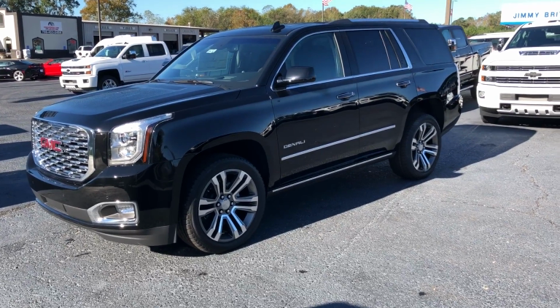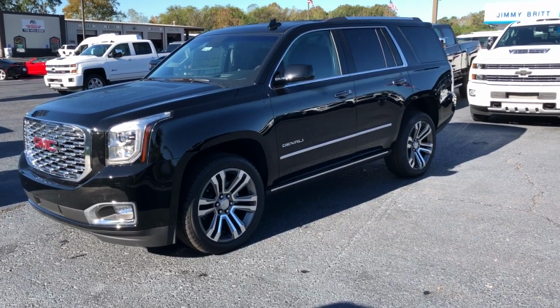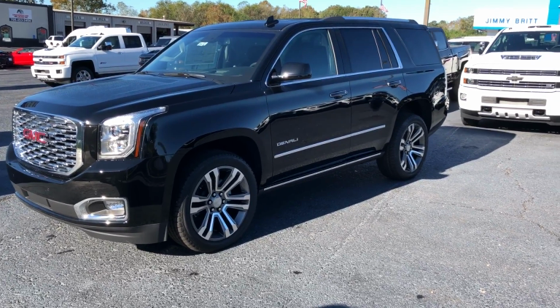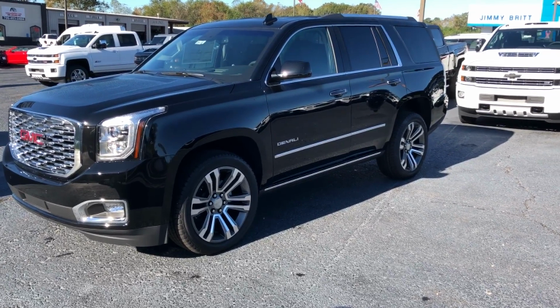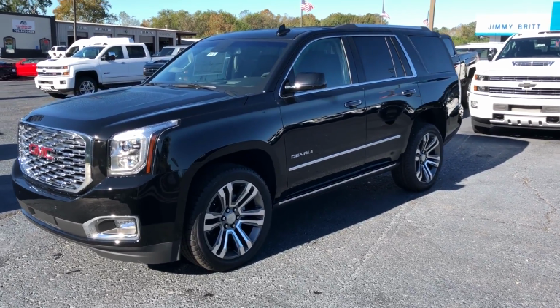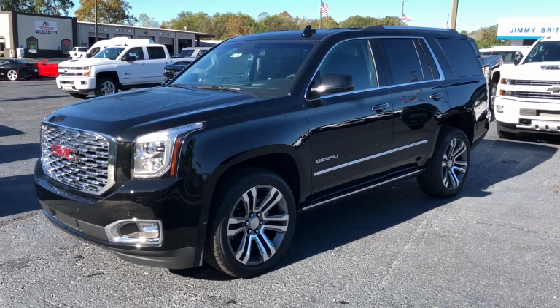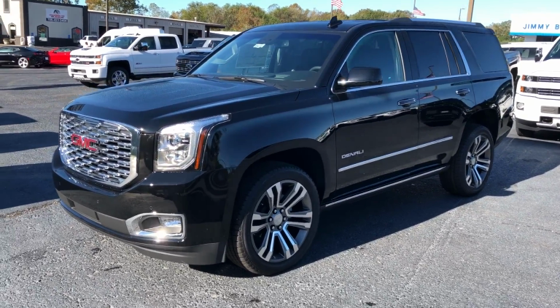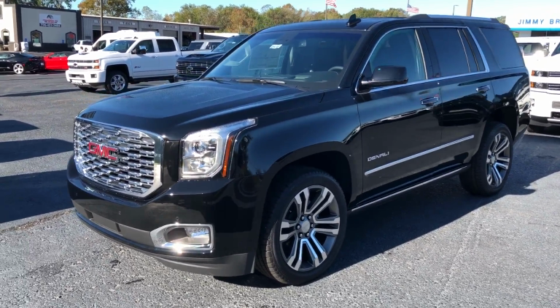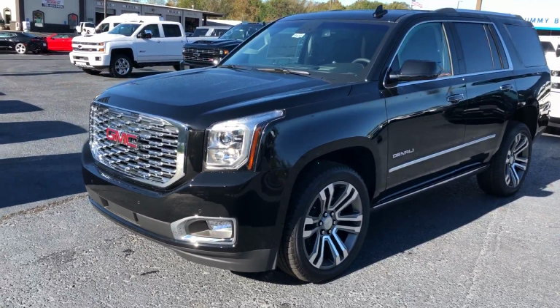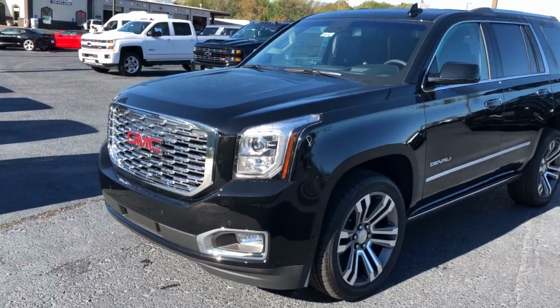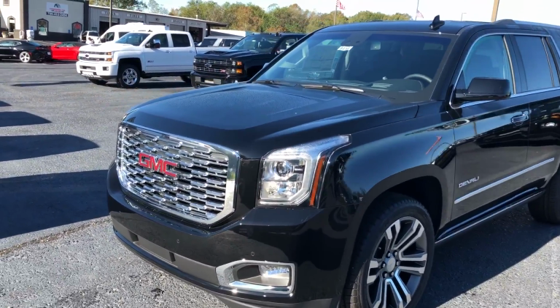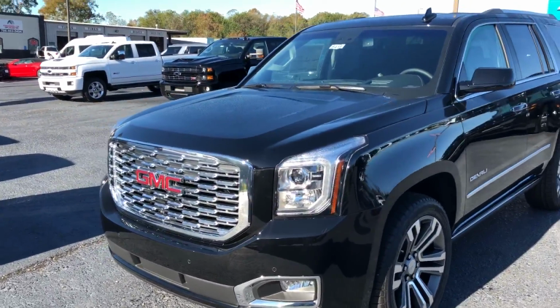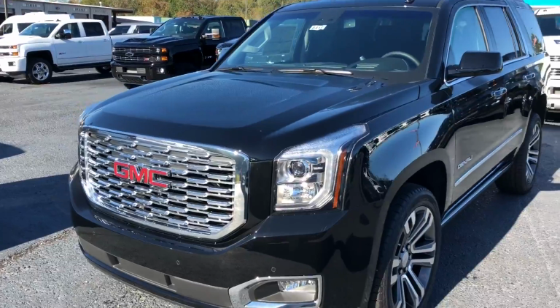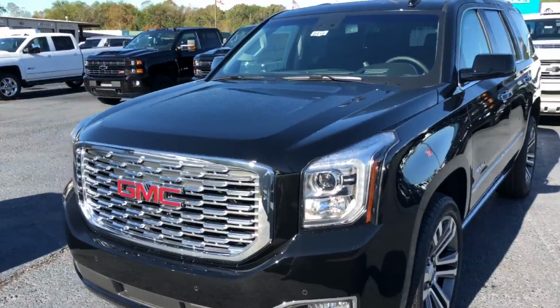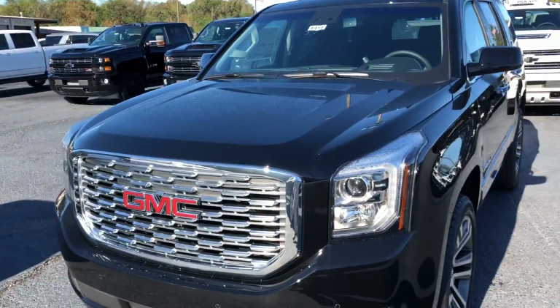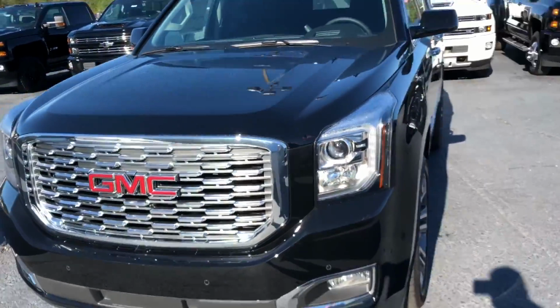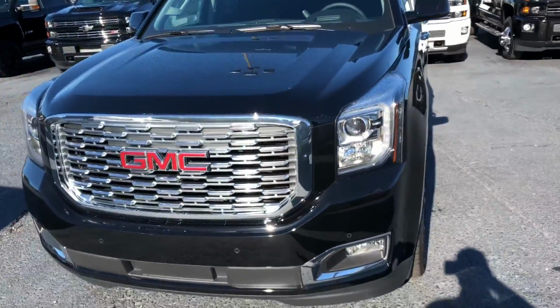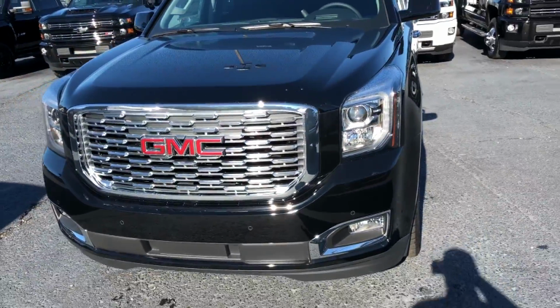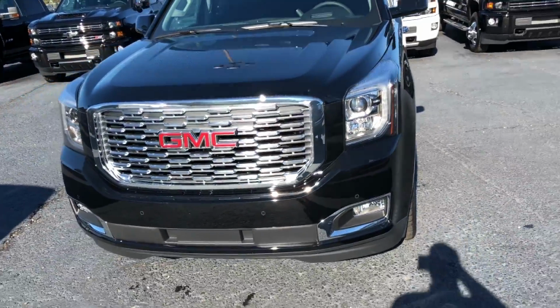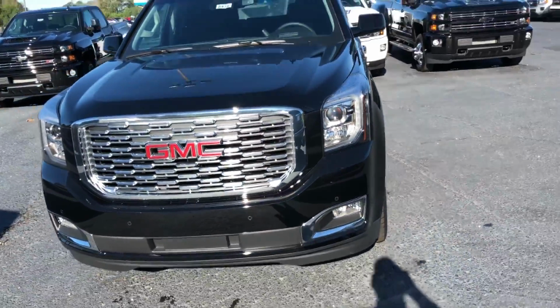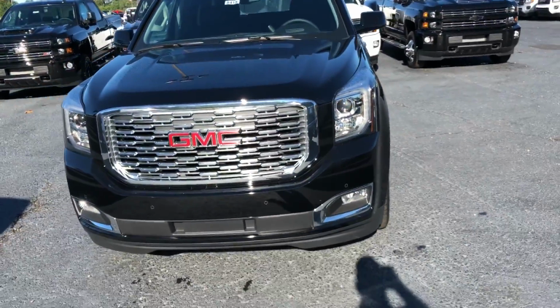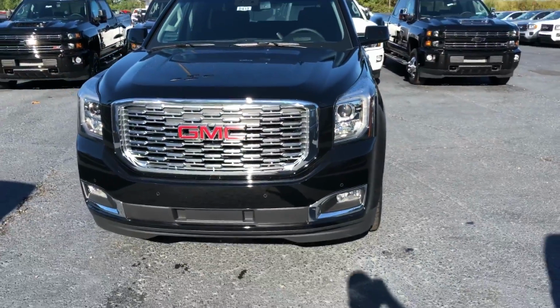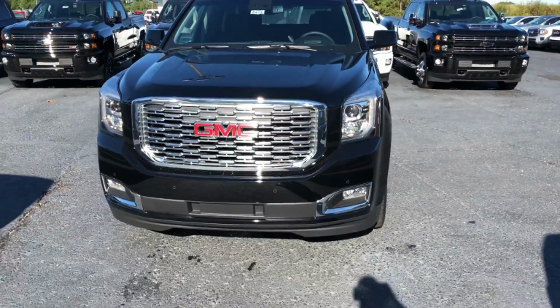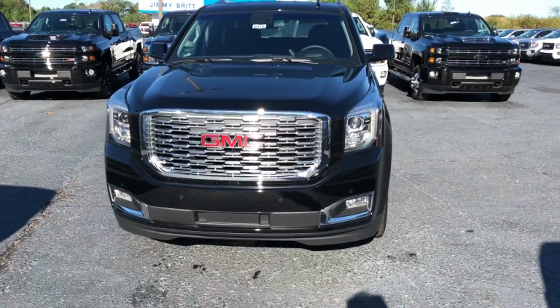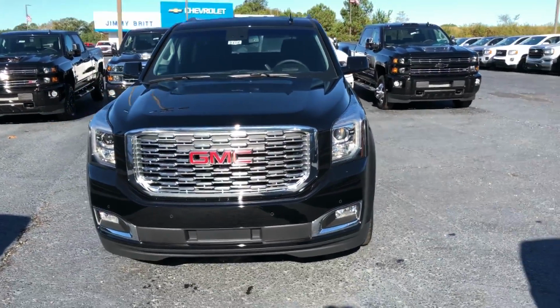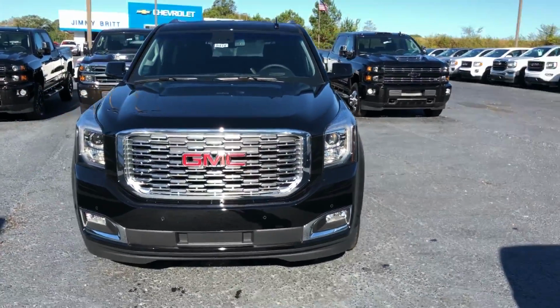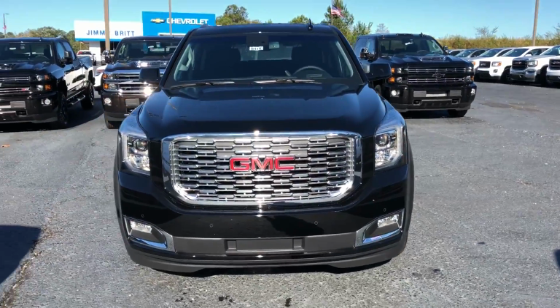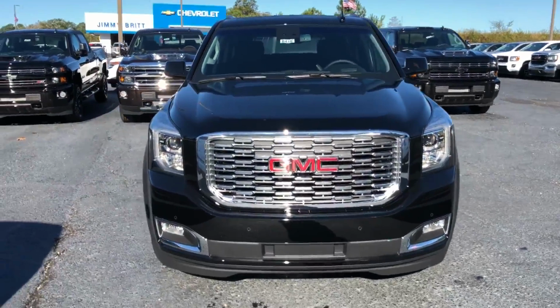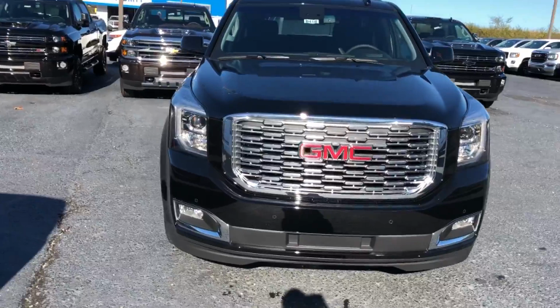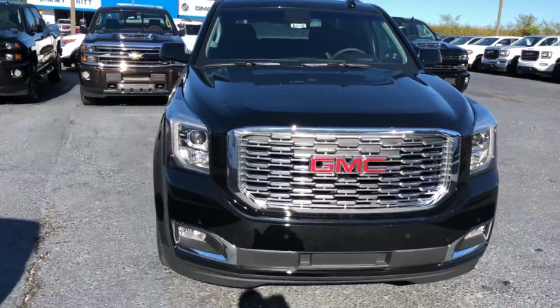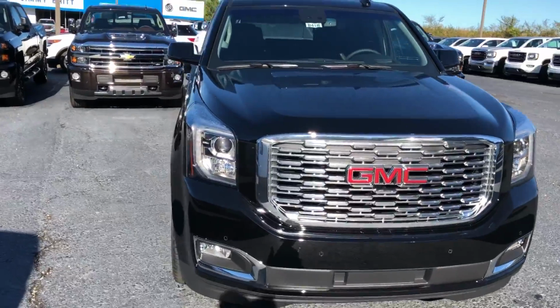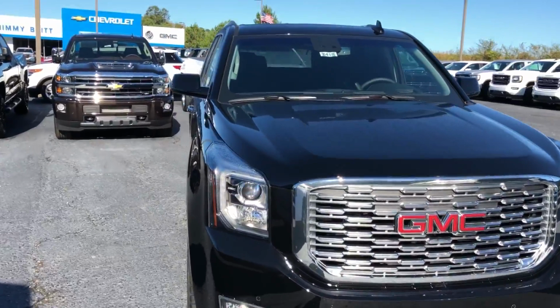Hey Ms. Carey, Brandon Welch here at Jimmy Britt Chevrolet. I just talked to my manager Jeff Broadwater. He said you are looking at this beautiful brand new GMC Denali Yukon.